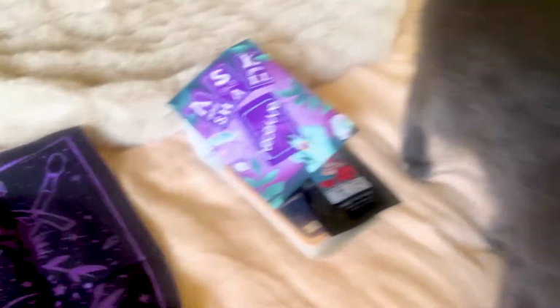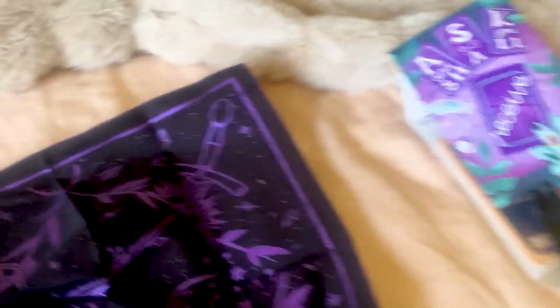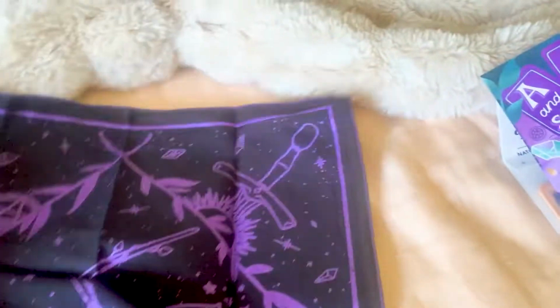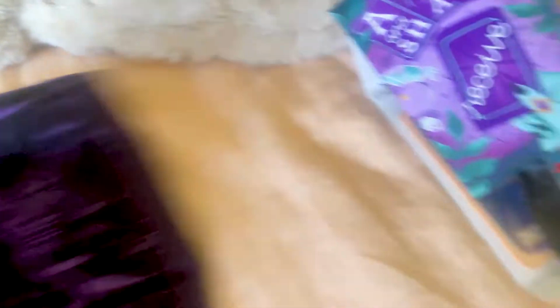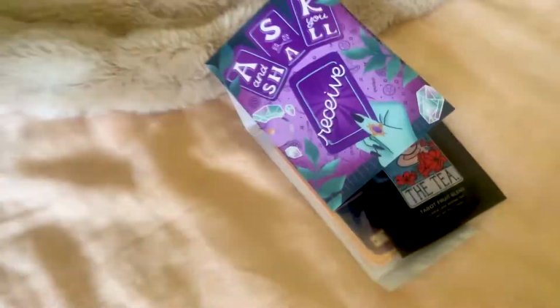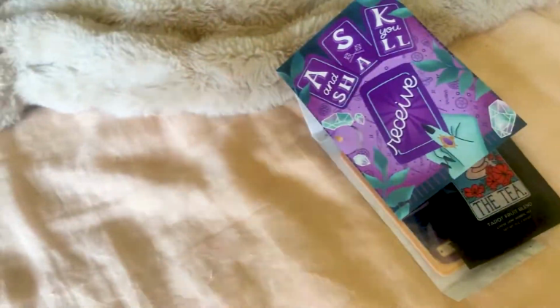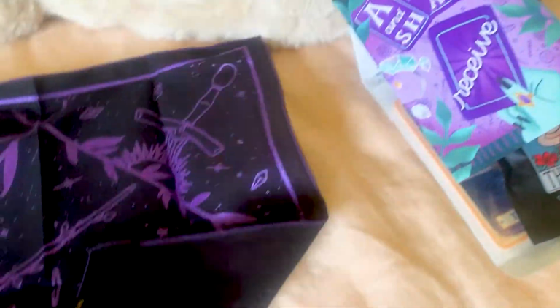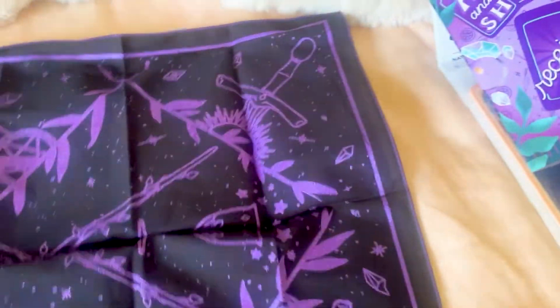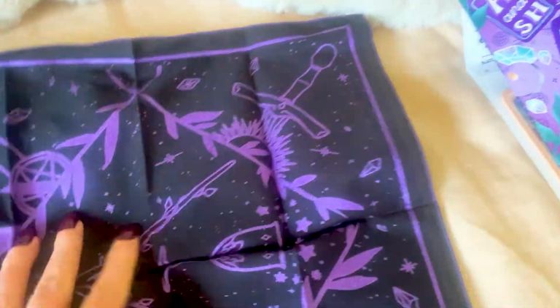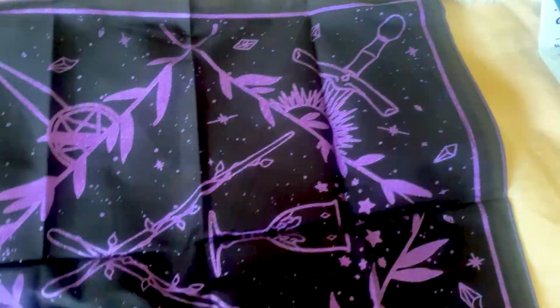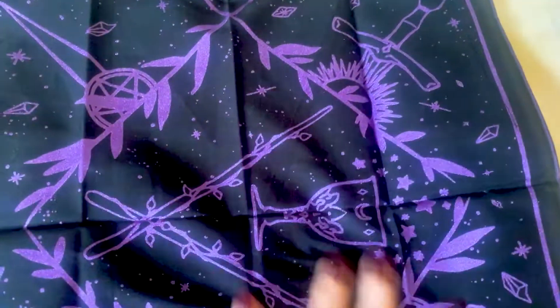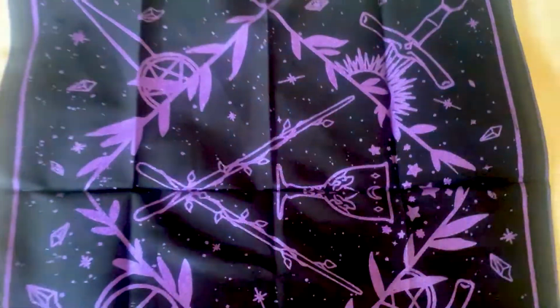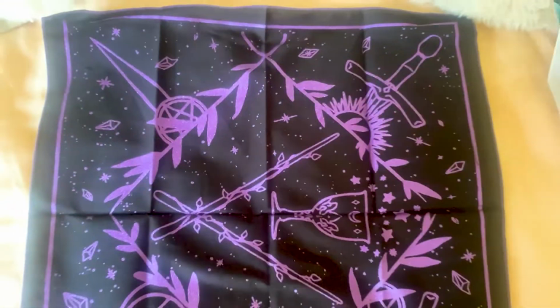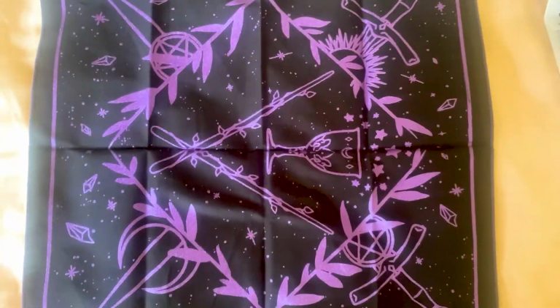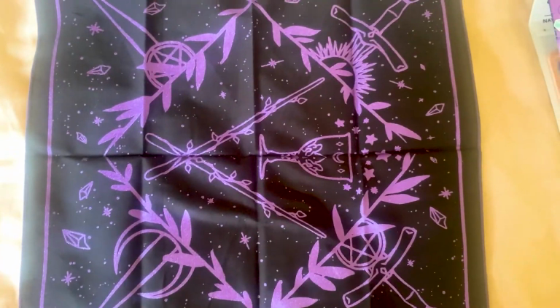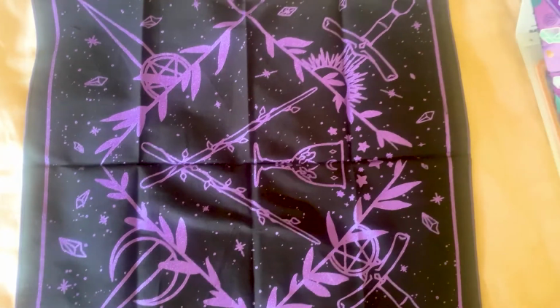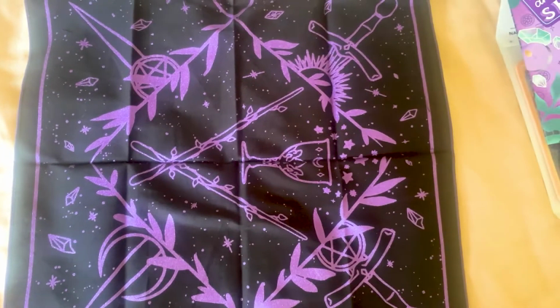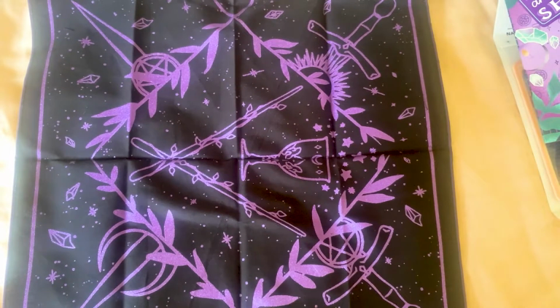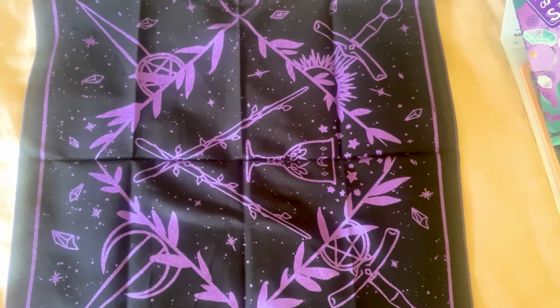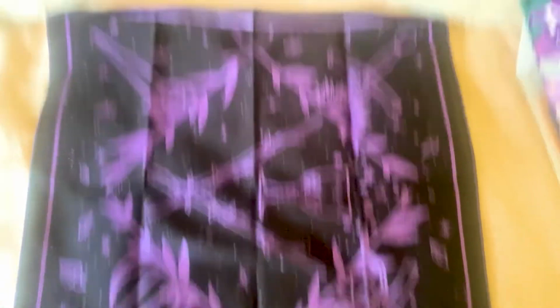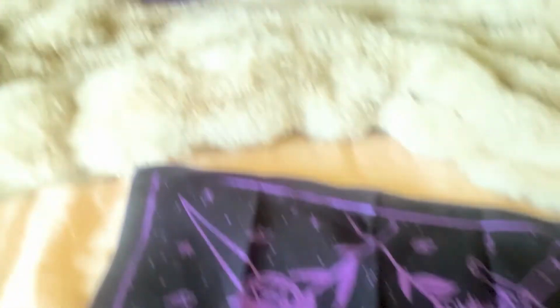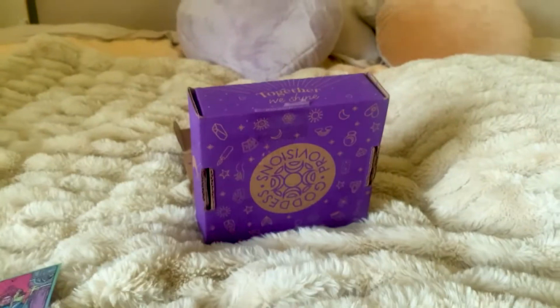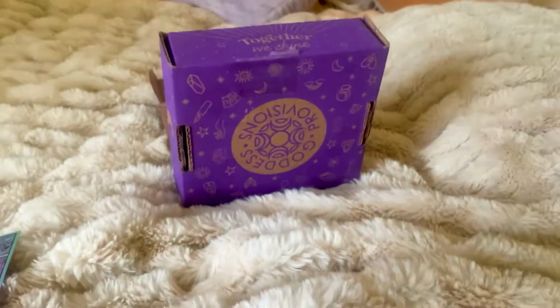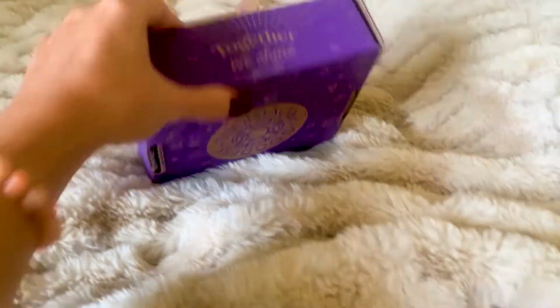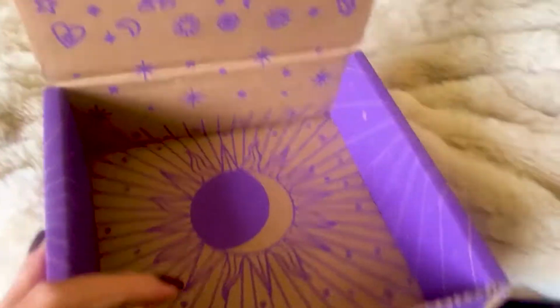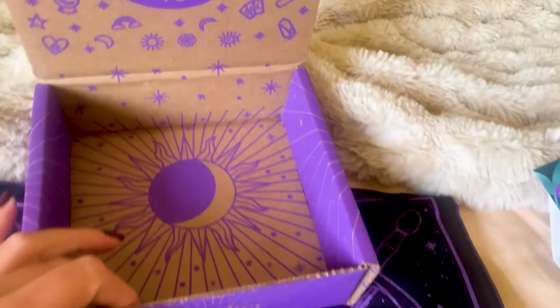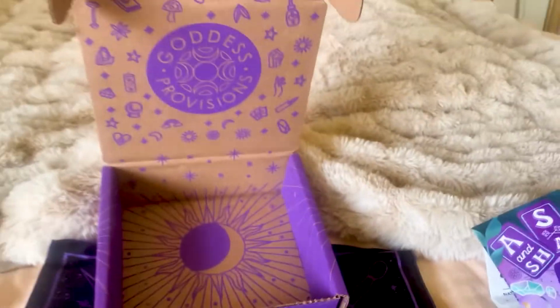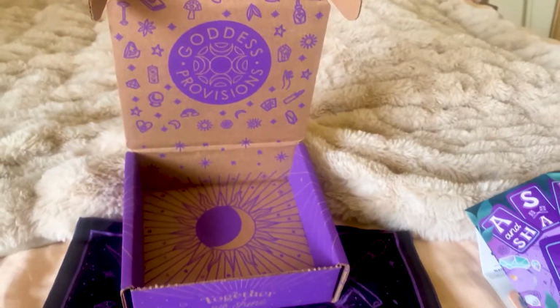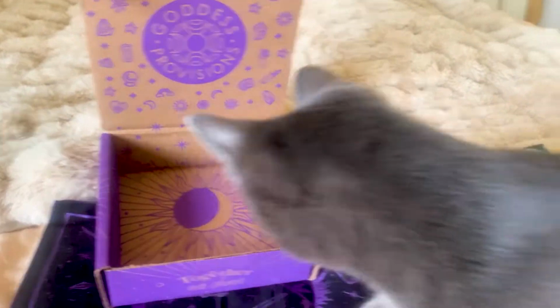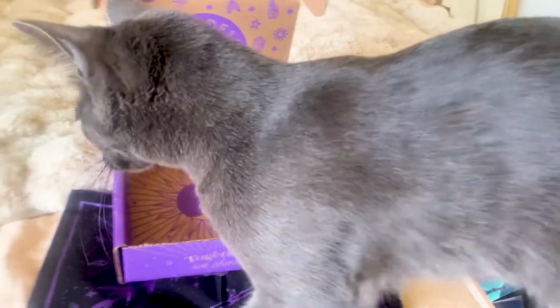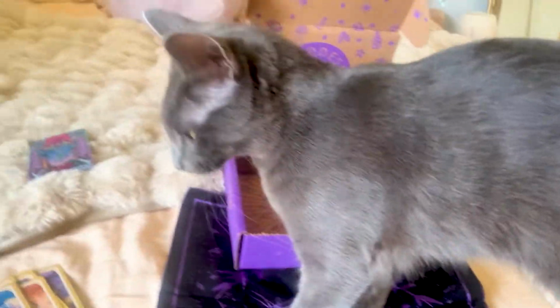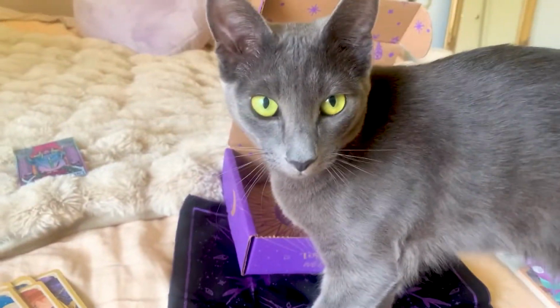I've got a little altar cloth — I should have opened this one up before. It's got a chalice on it. And yeah, that's everything in the latest Goddess Provisions box. Bye Sylvie!